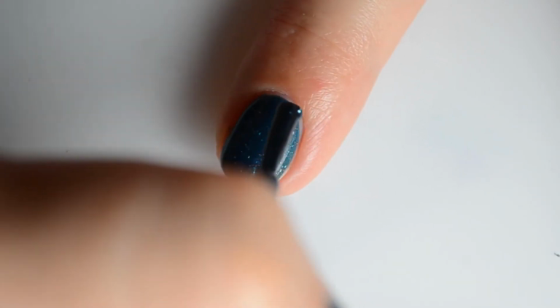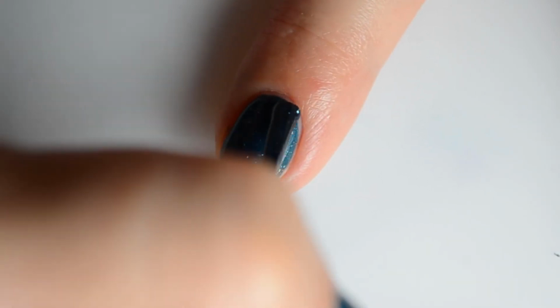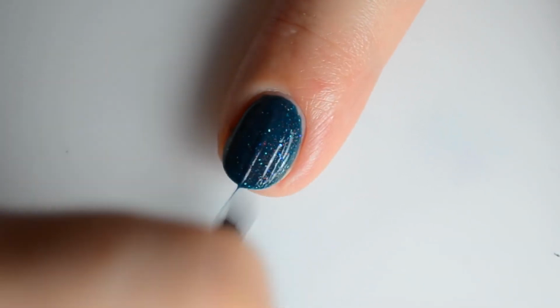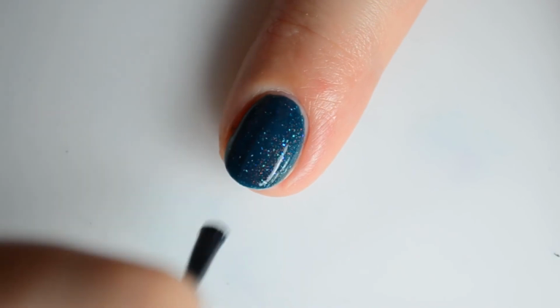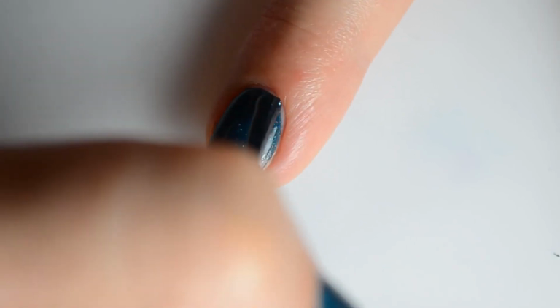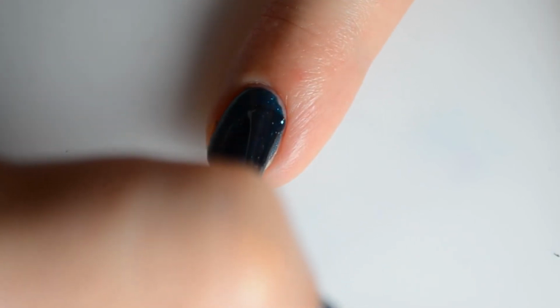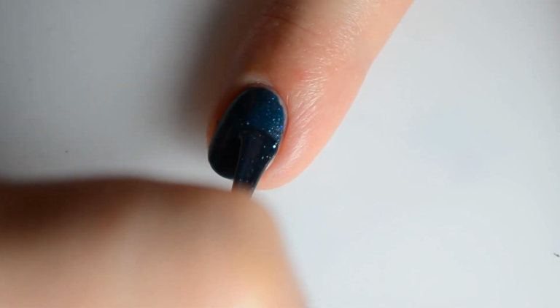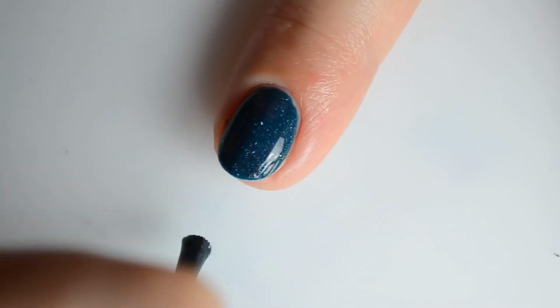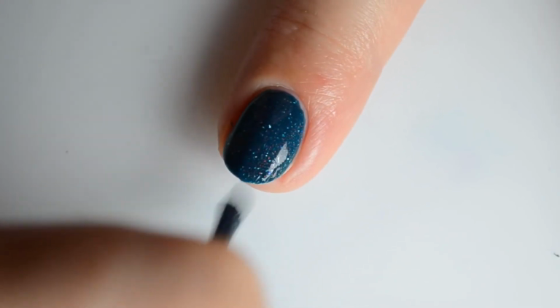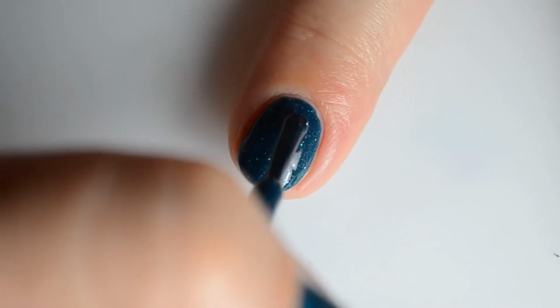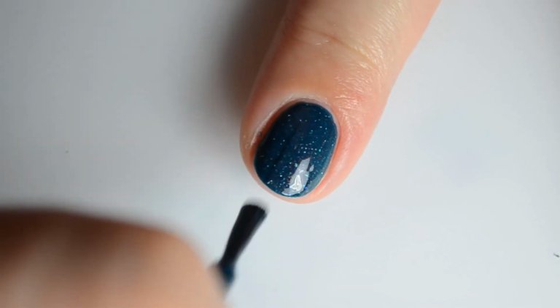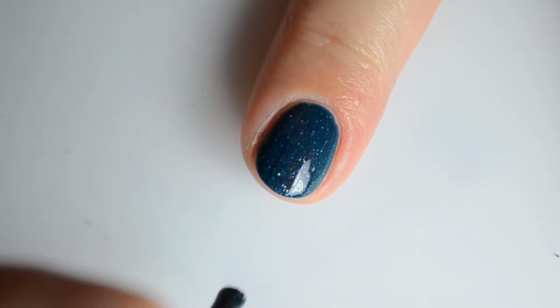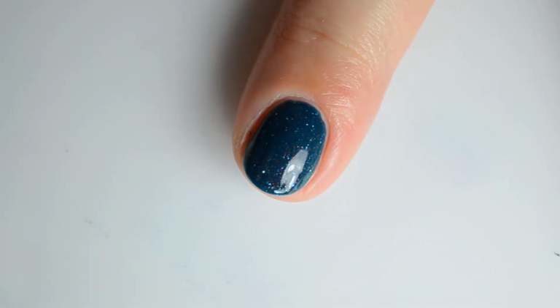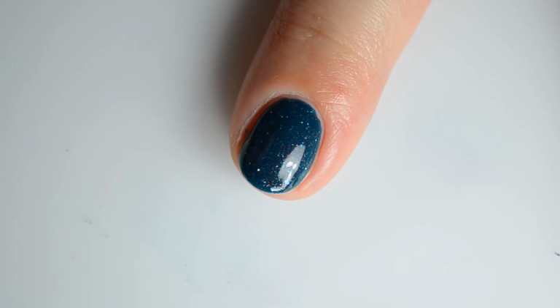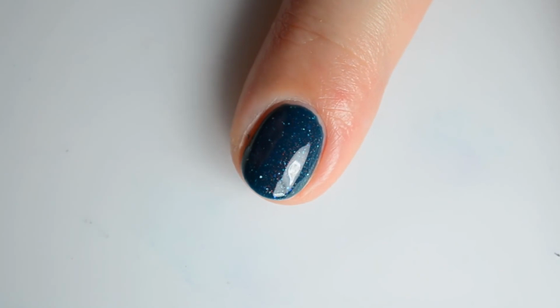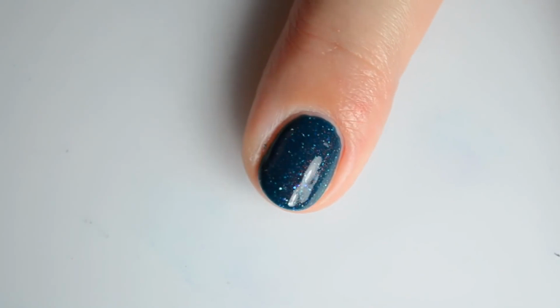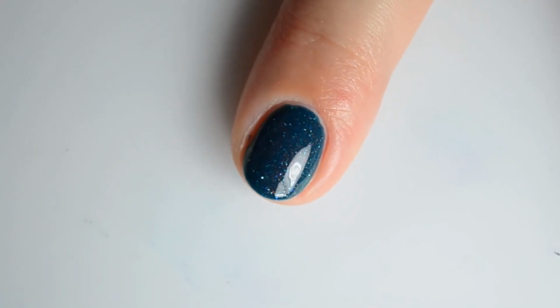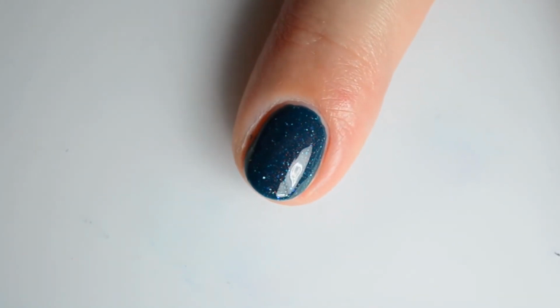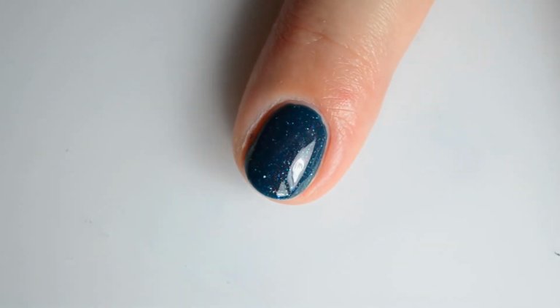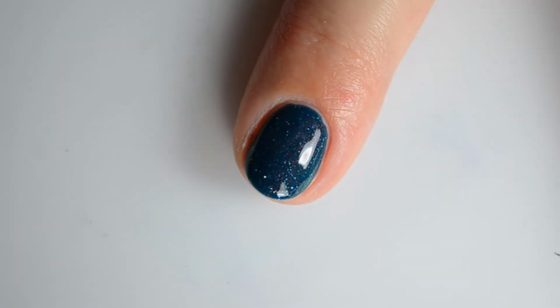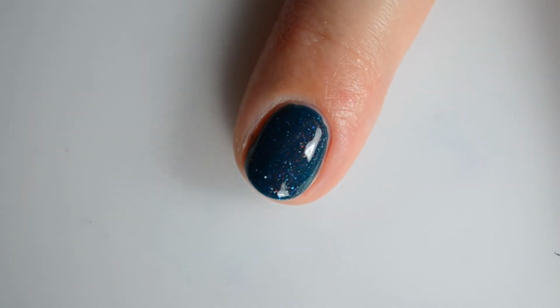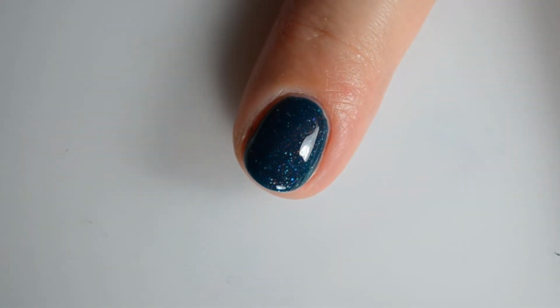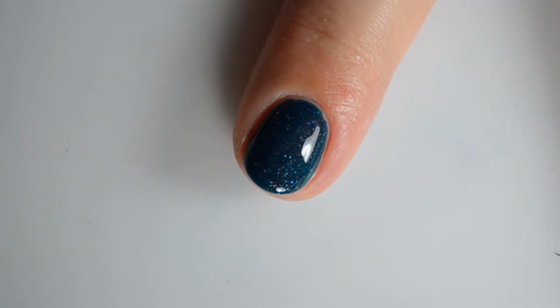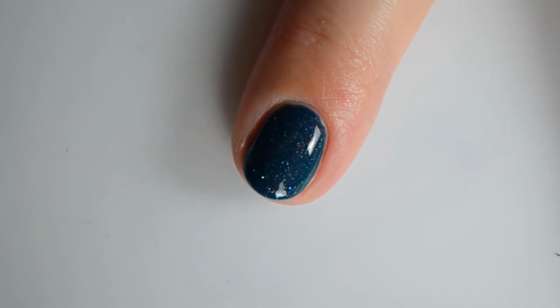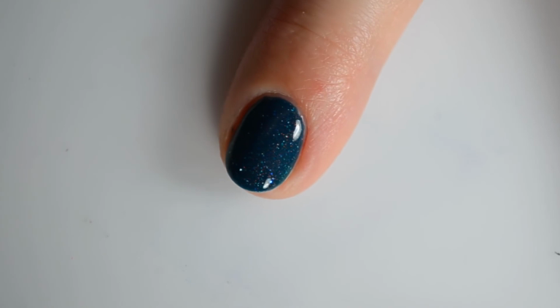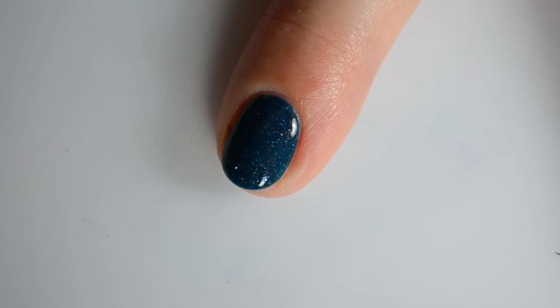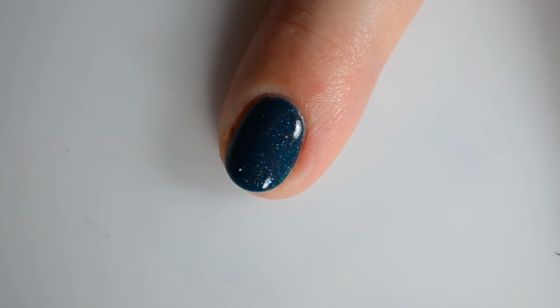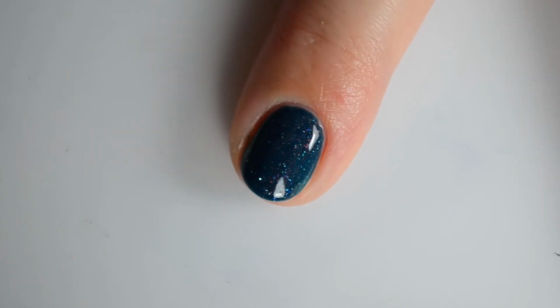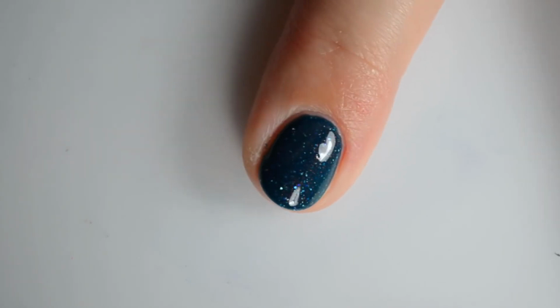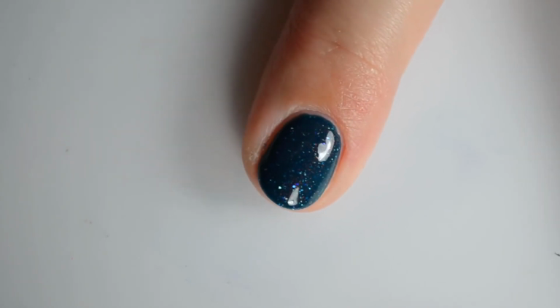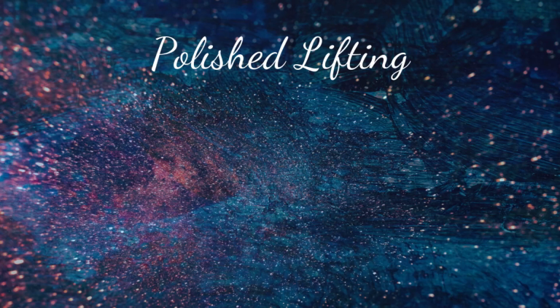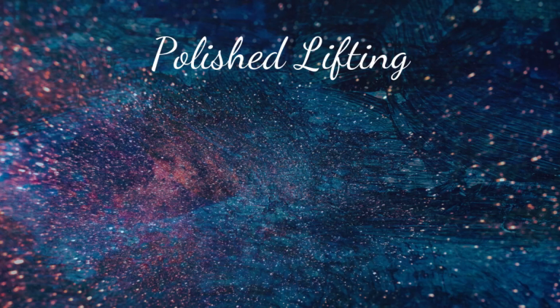Both colors featured in today's video will be available through Starlight Polish on August 23rd. To see regular swatches and read additional thoughts, please check out the blog post linked in the description box below, and as always, thank you for watching.